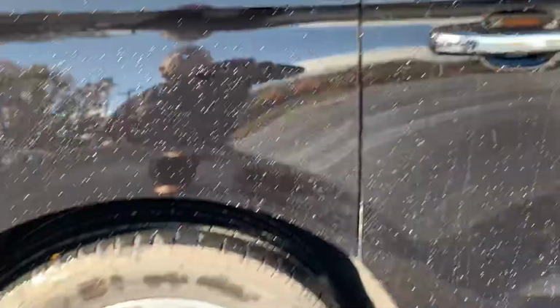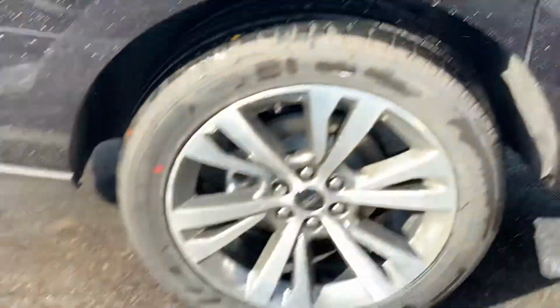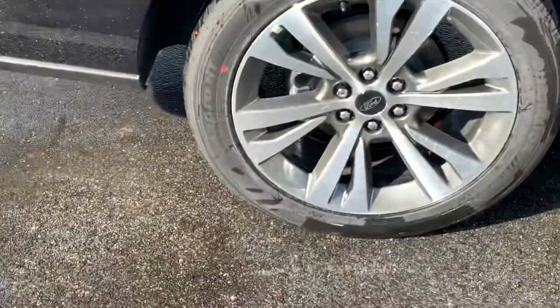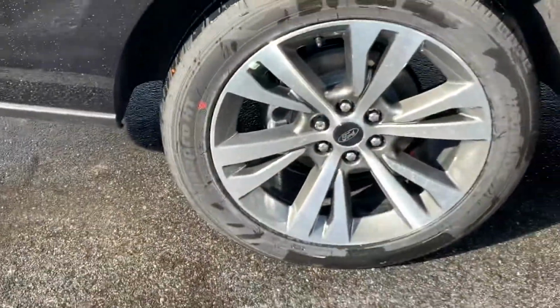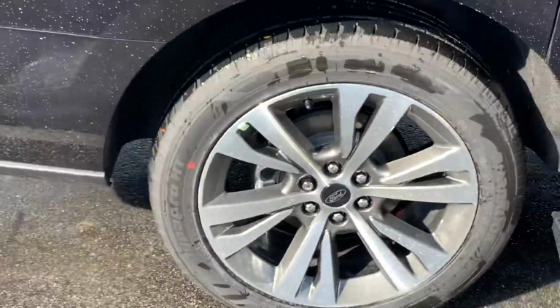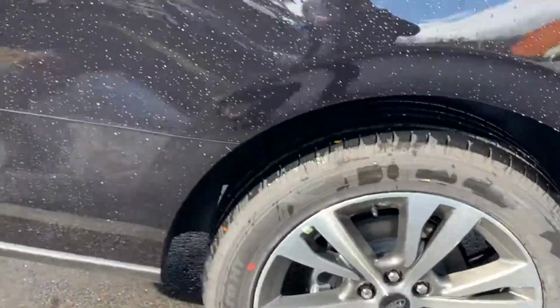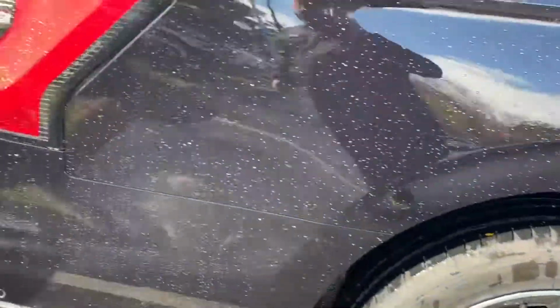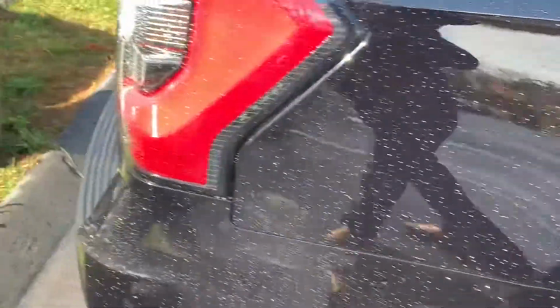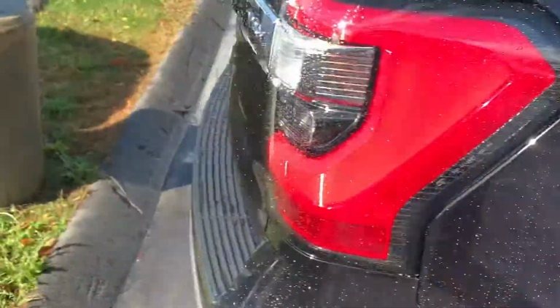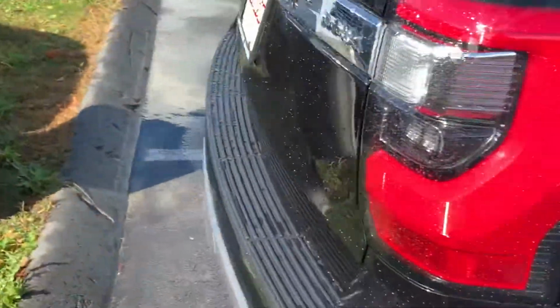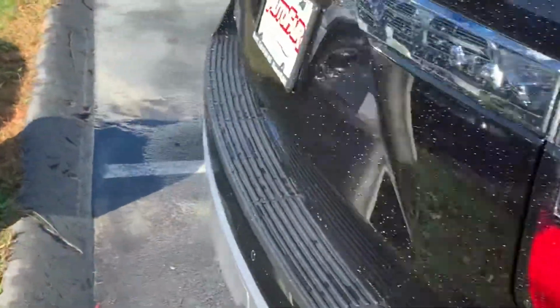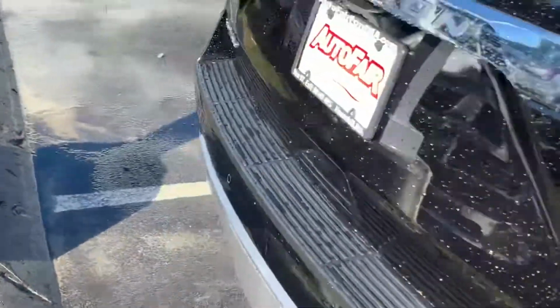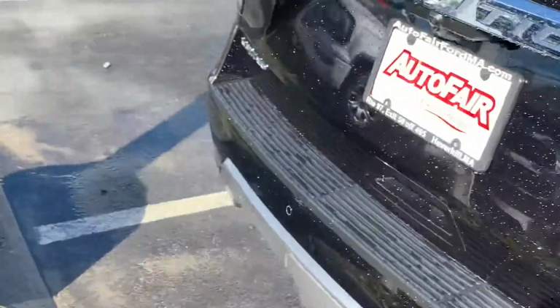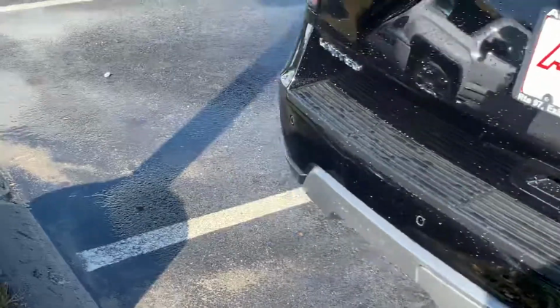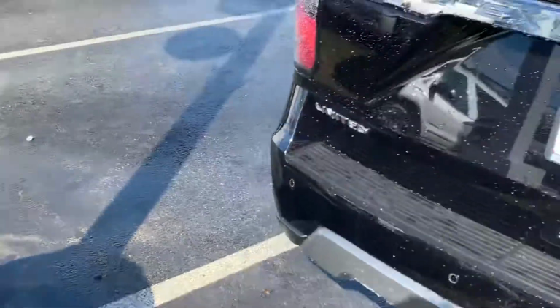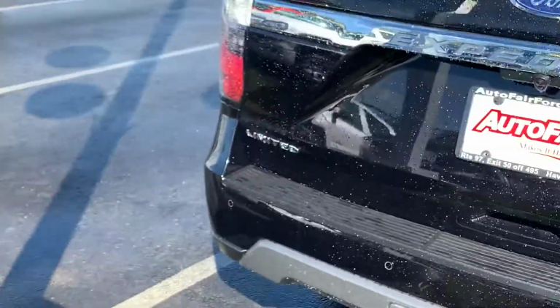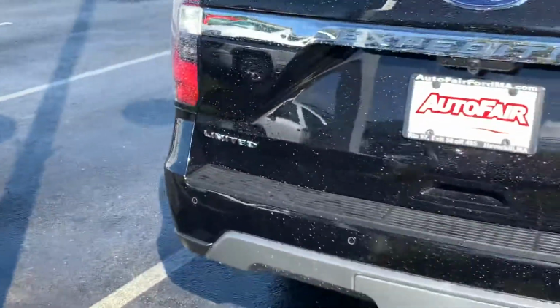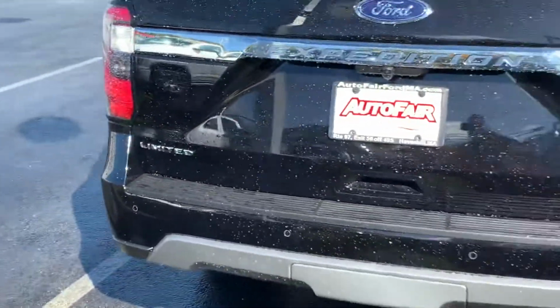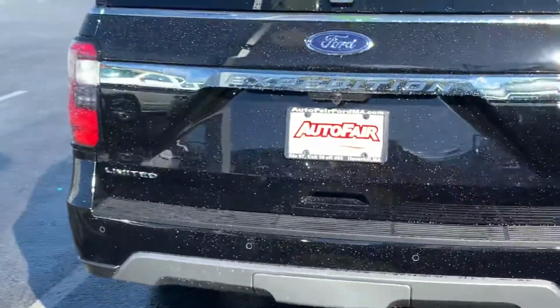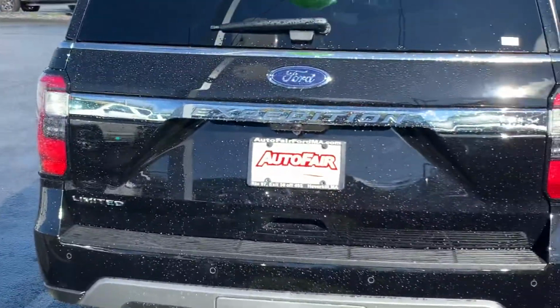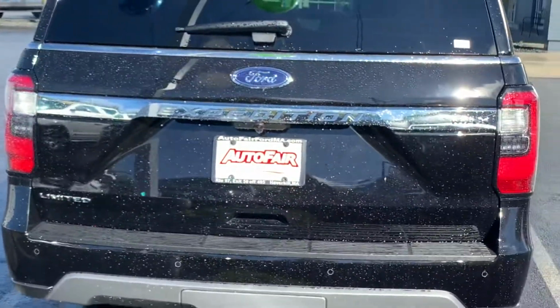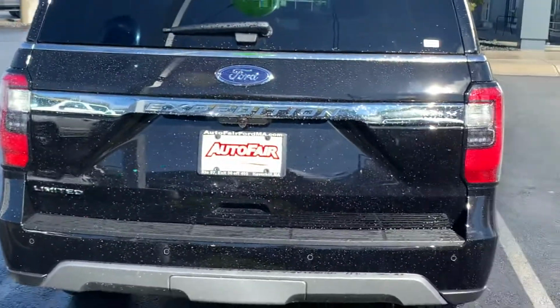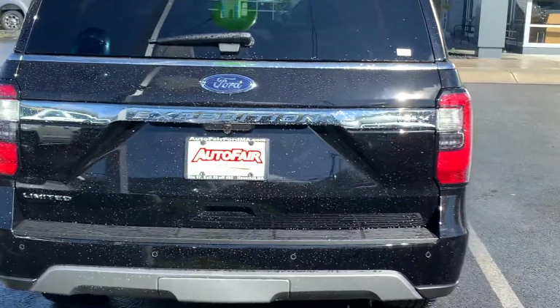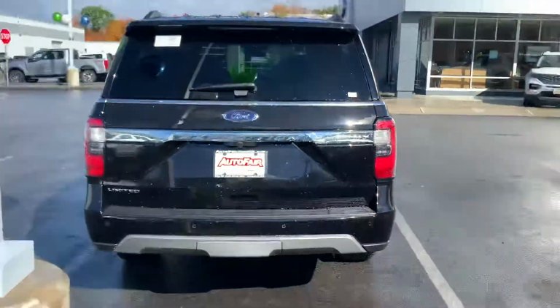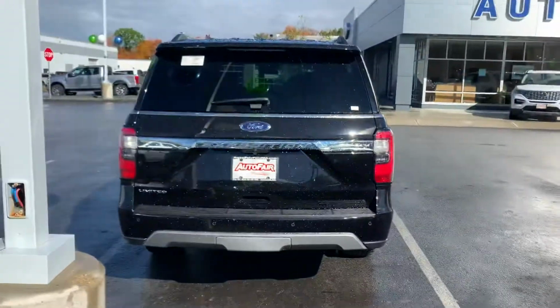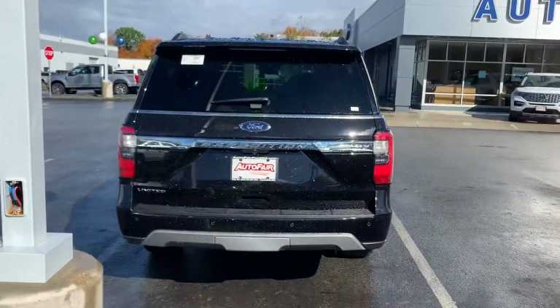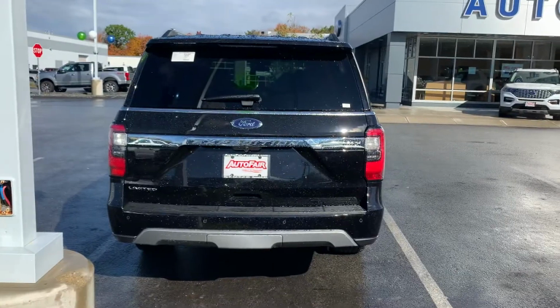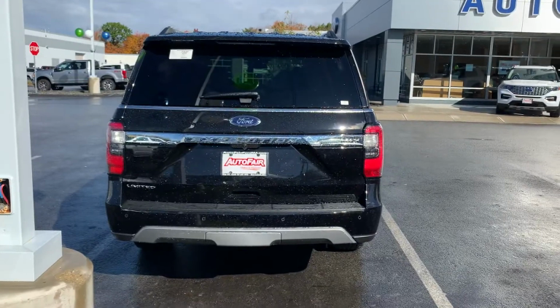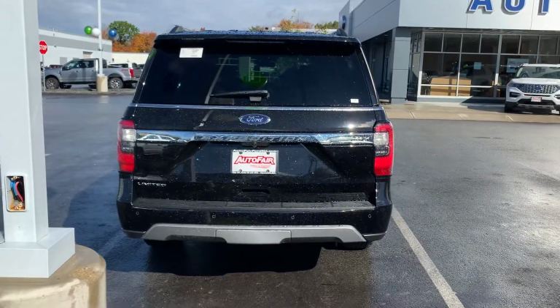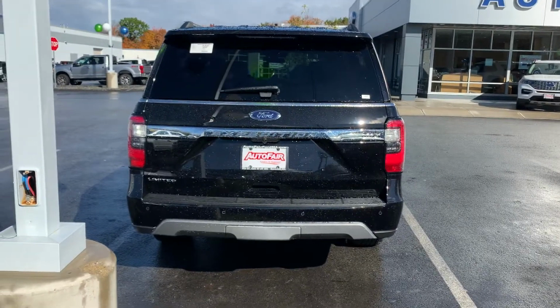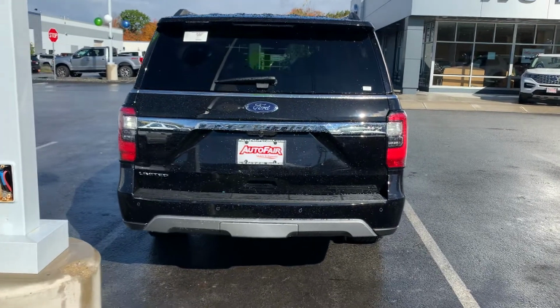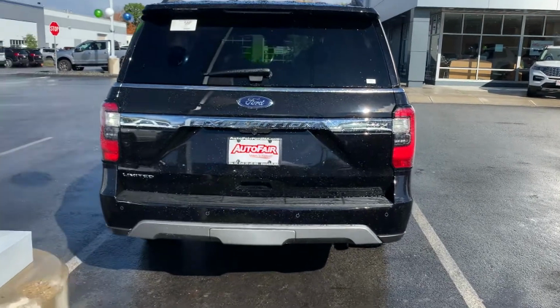I love the wheels on these. Here's a view of the back — one seat is down. Very sharp.